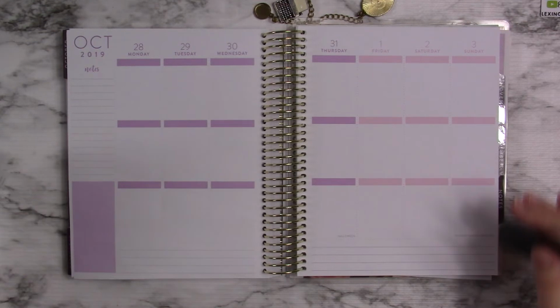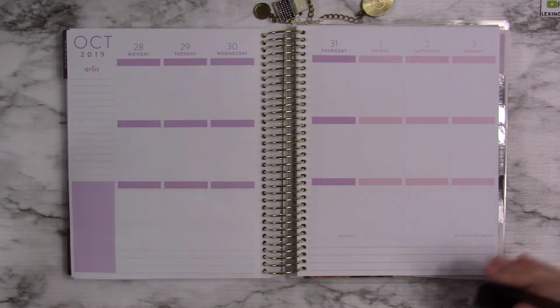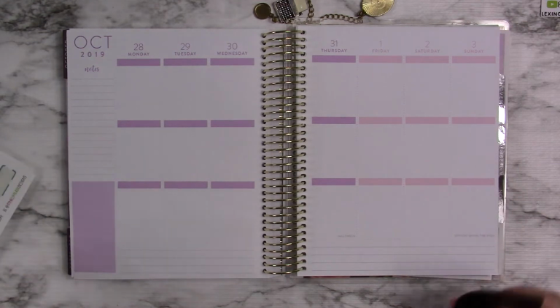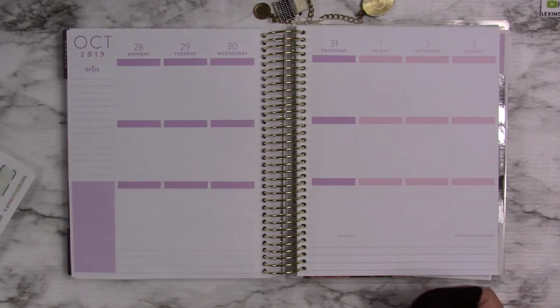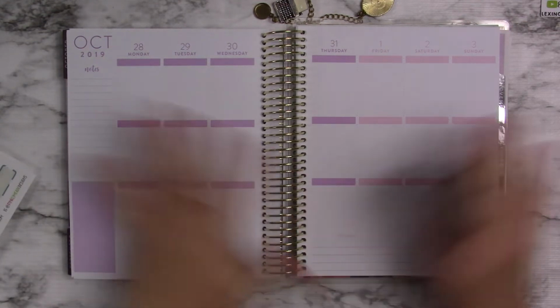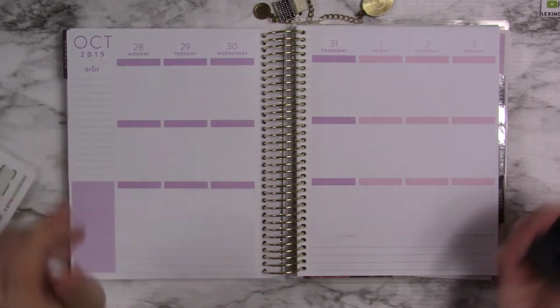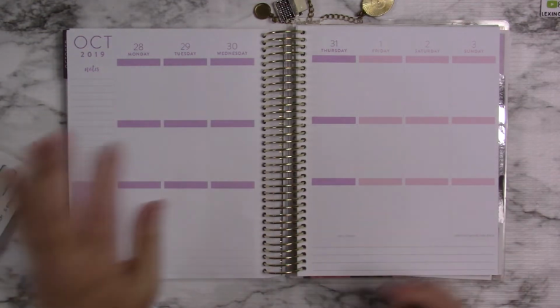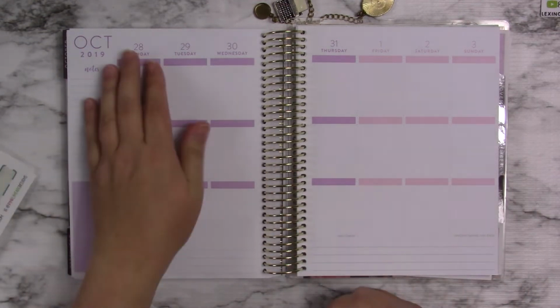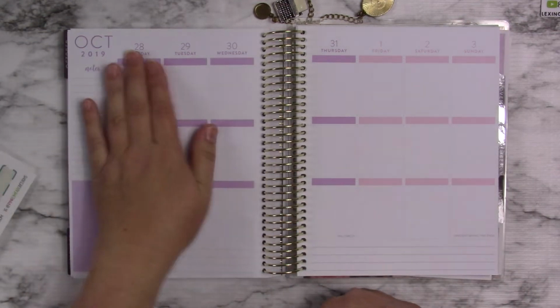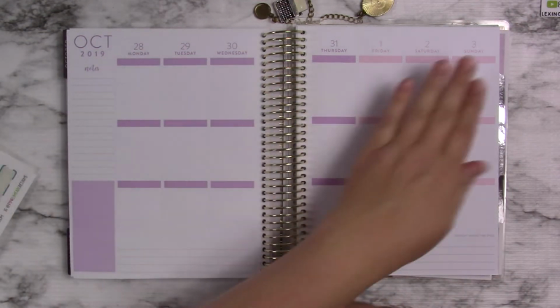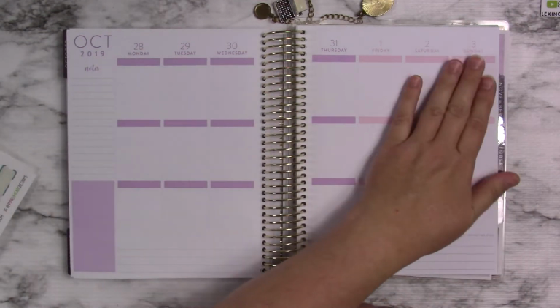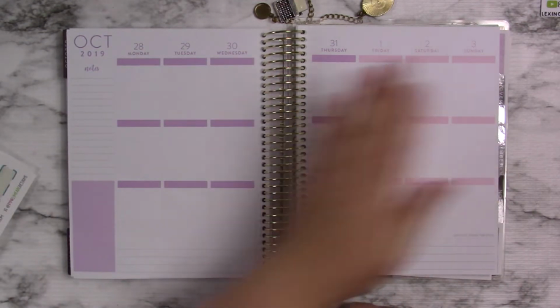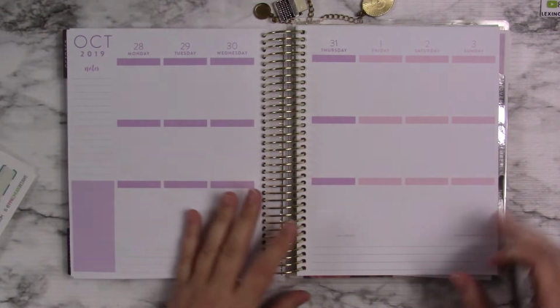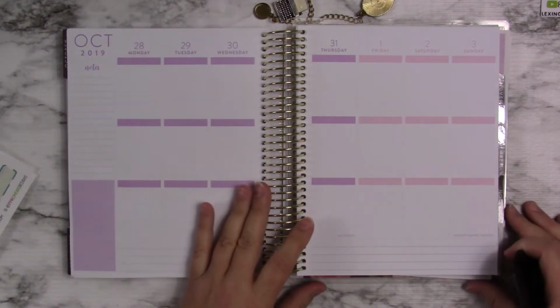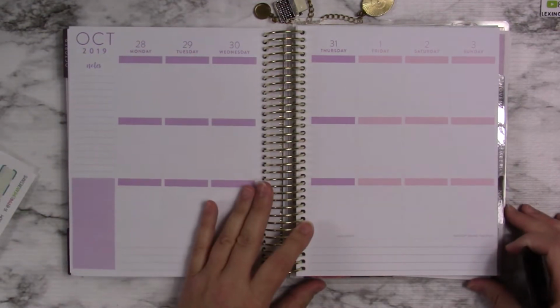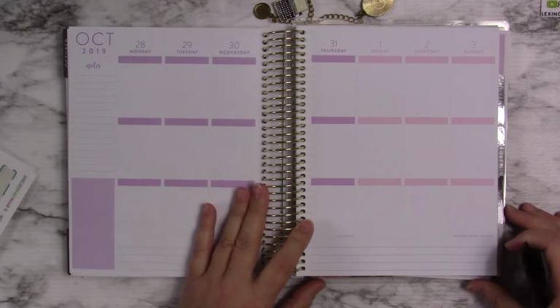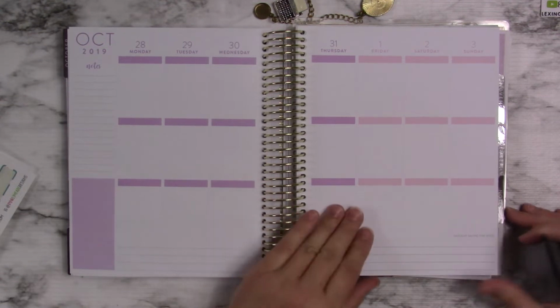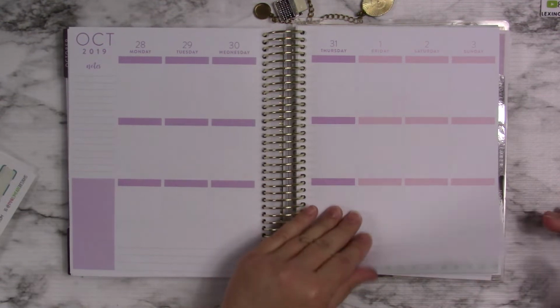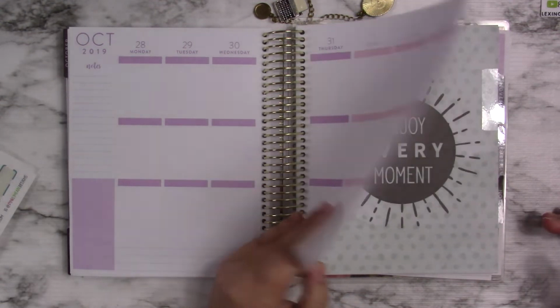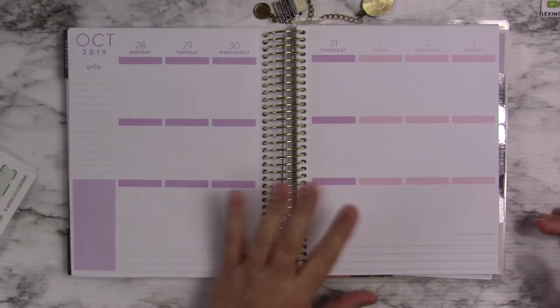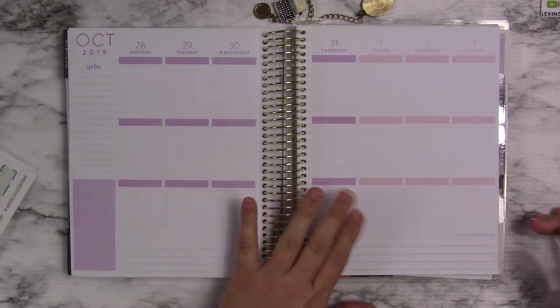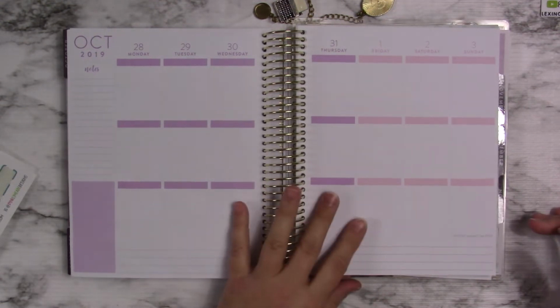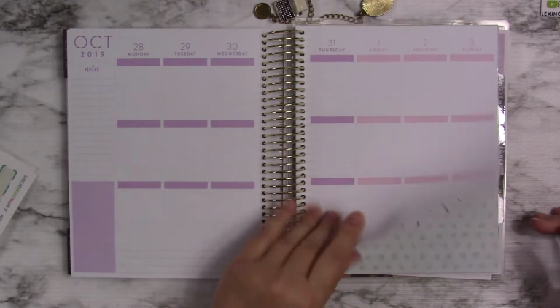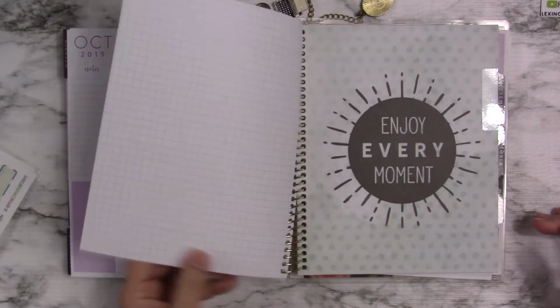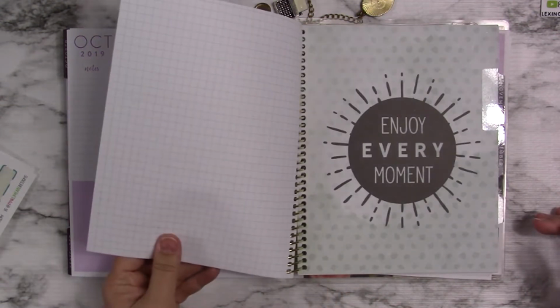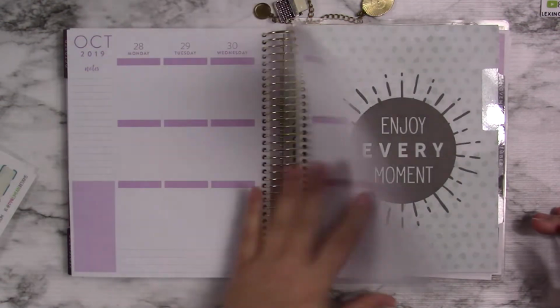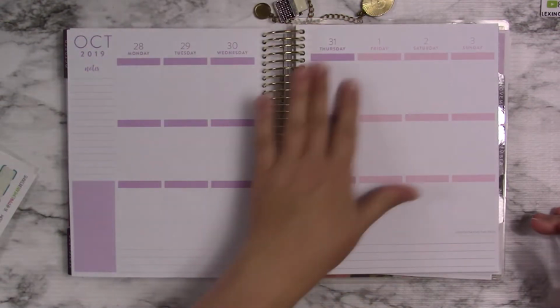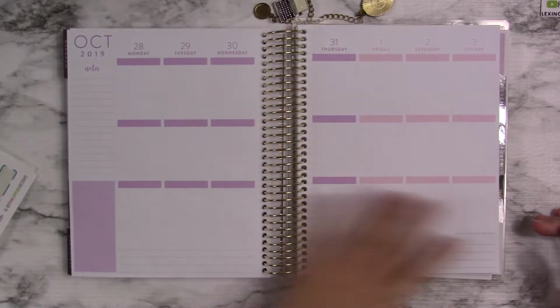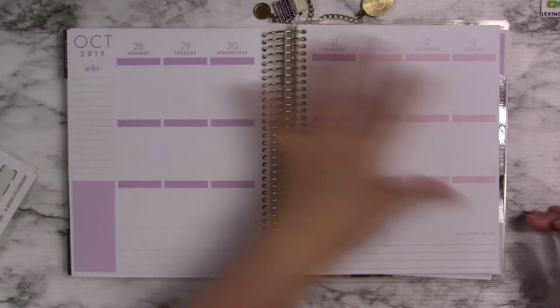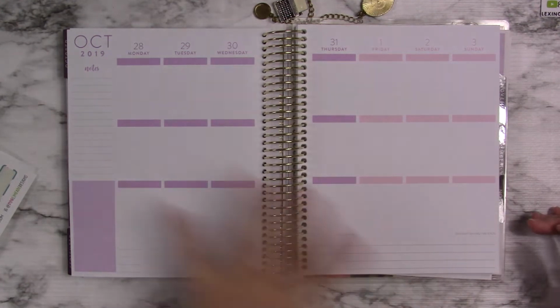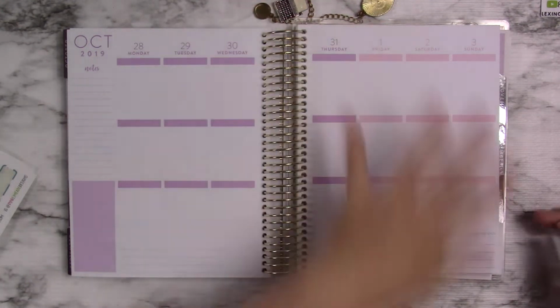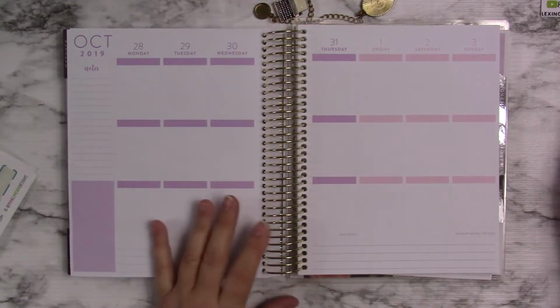This is going to be Halloween week. It will be October 28th through November 3rd, and it is the last week for this month of this planner.